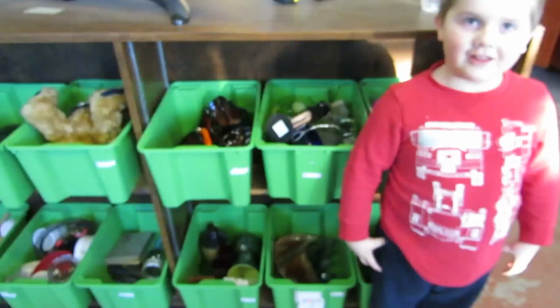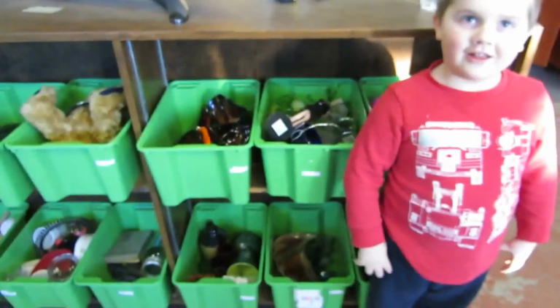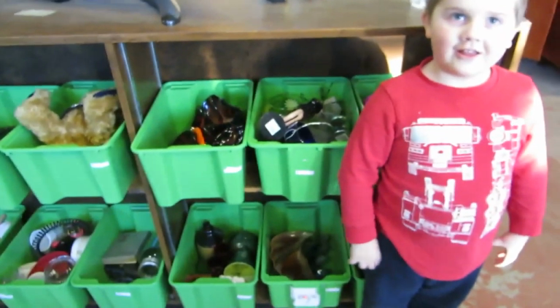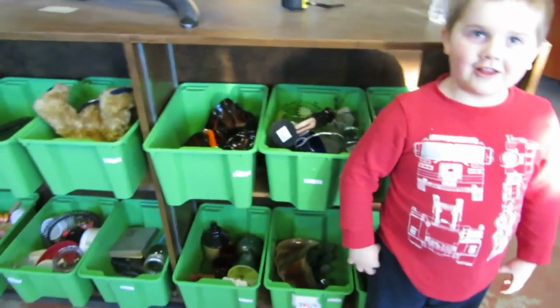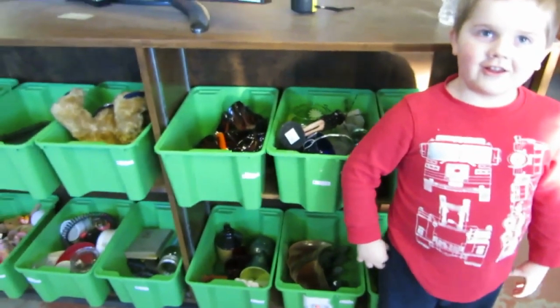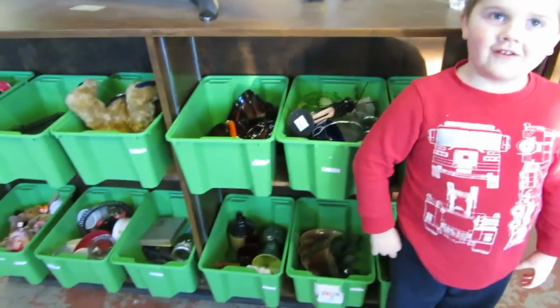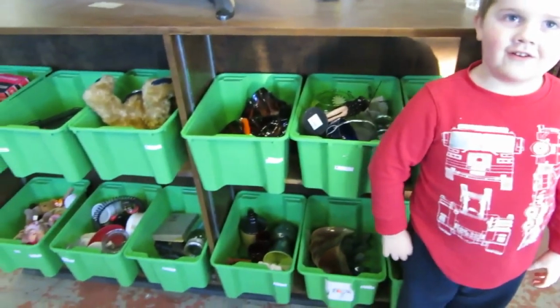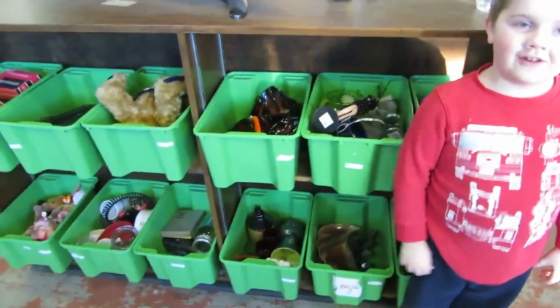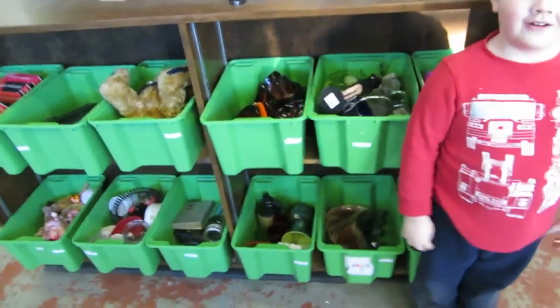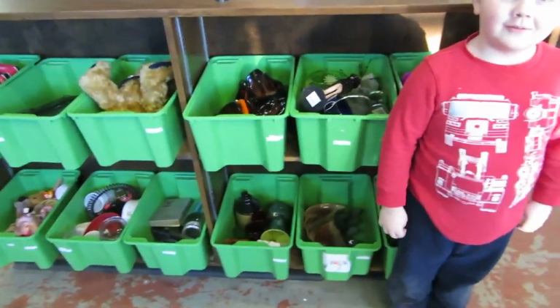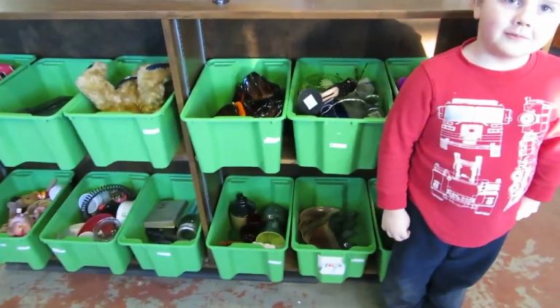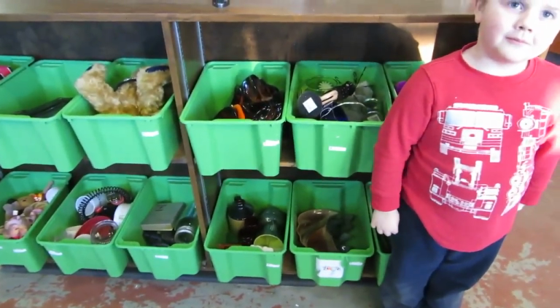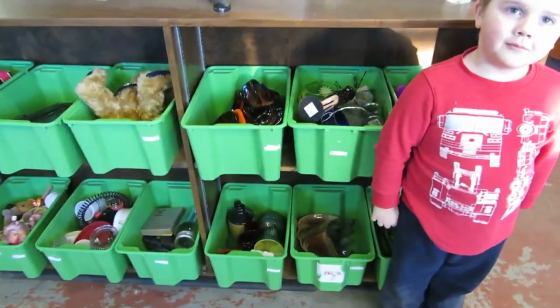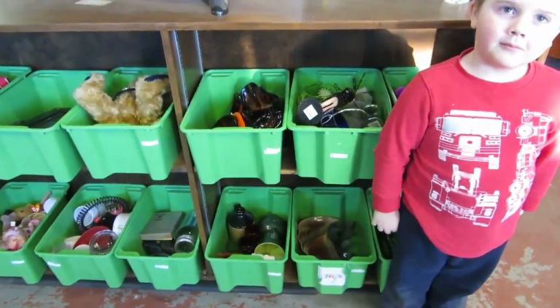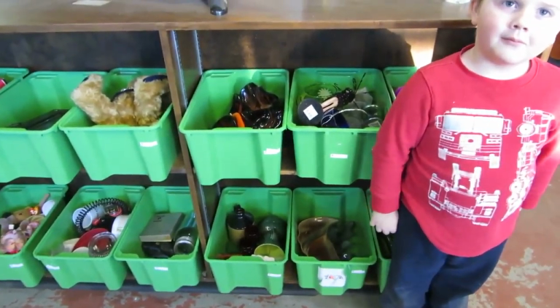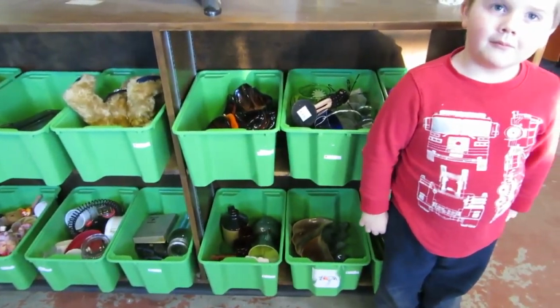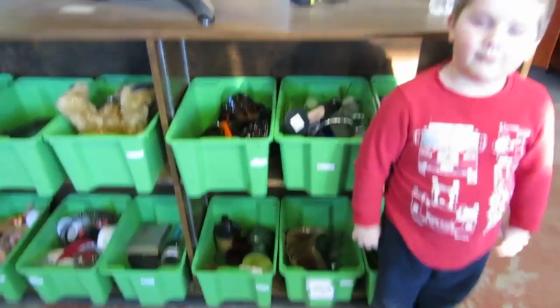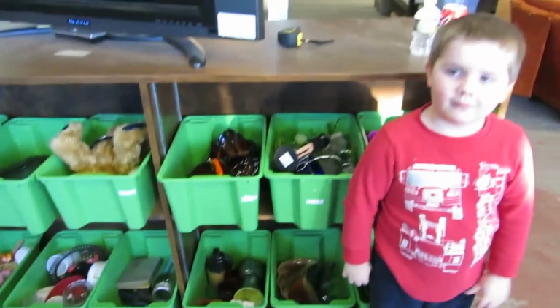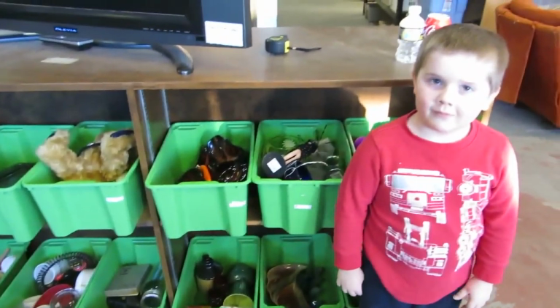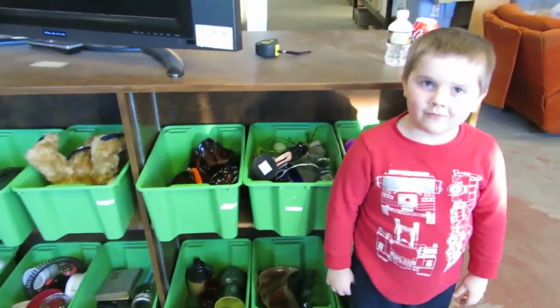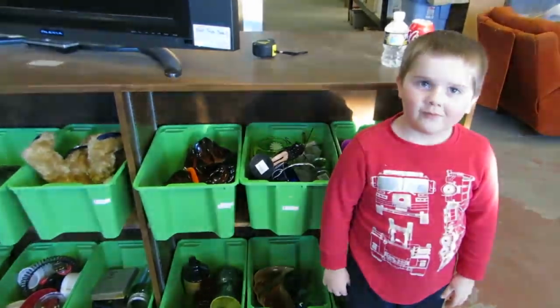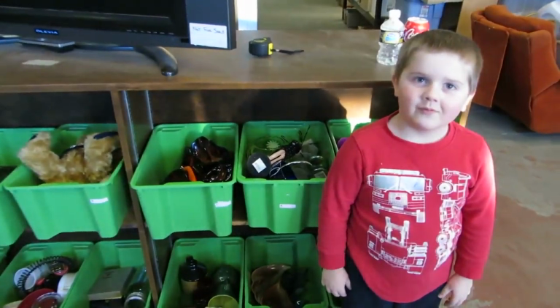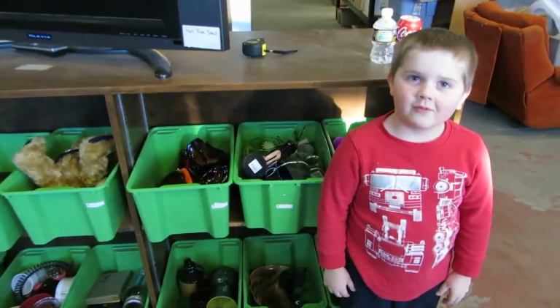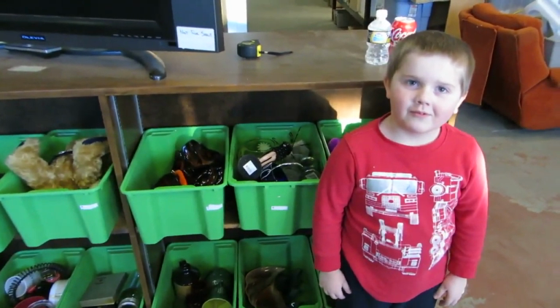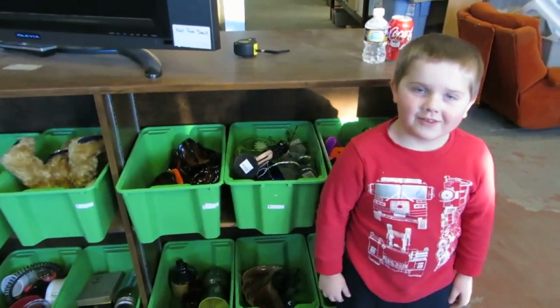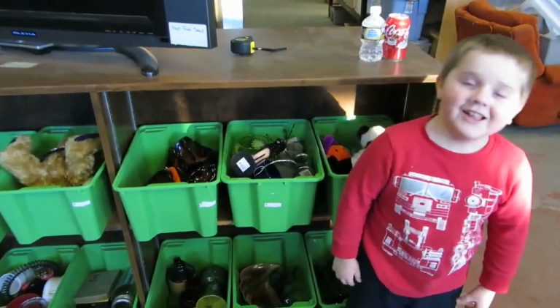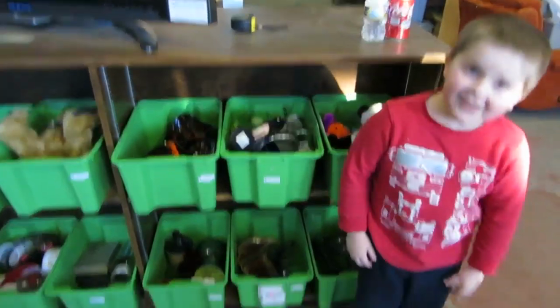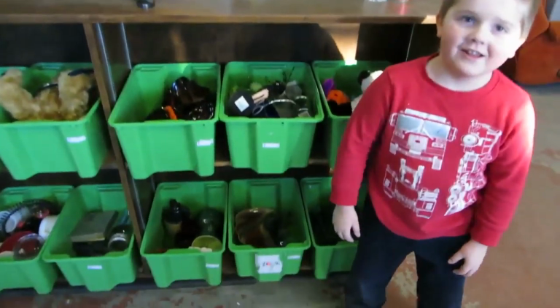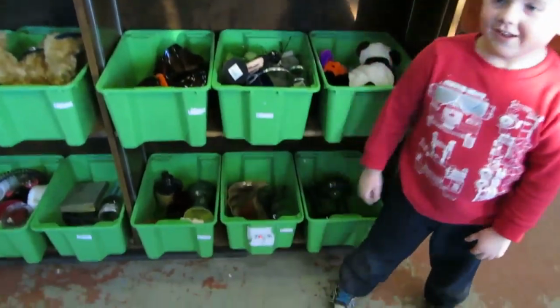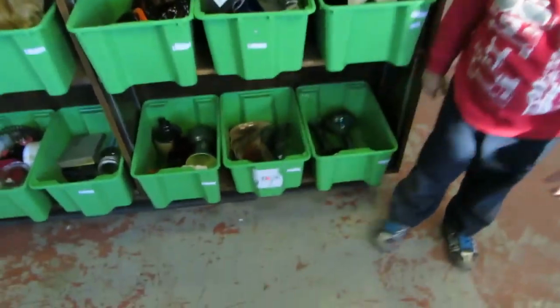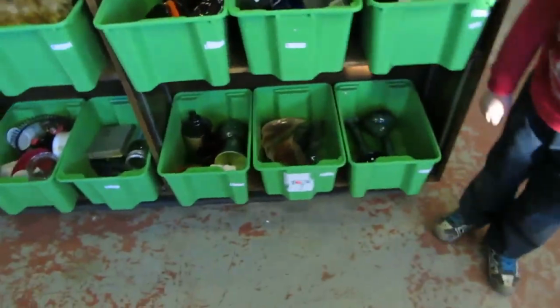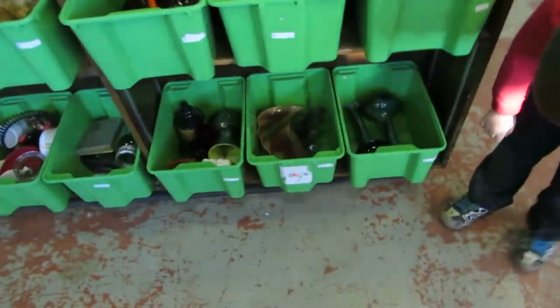Here we are for the December 15th Buckaroo Auctions video walkabout. Max is helping.